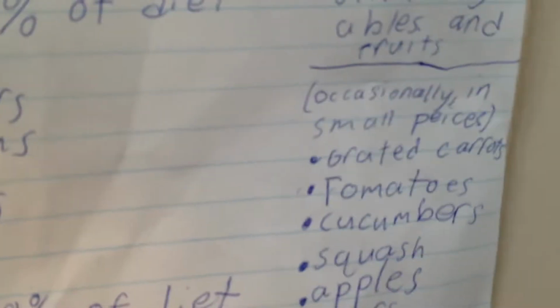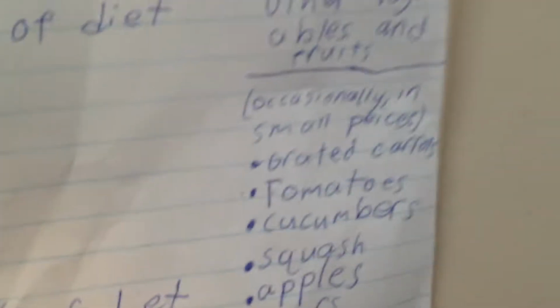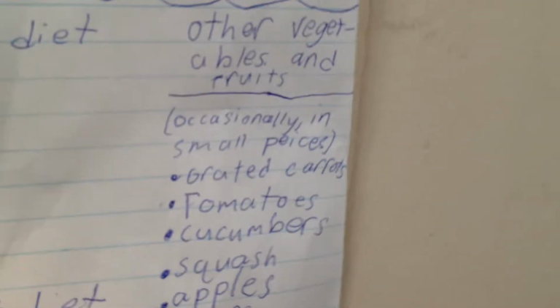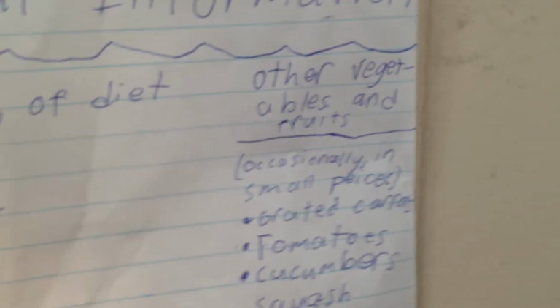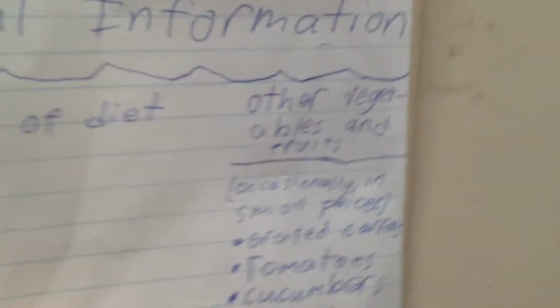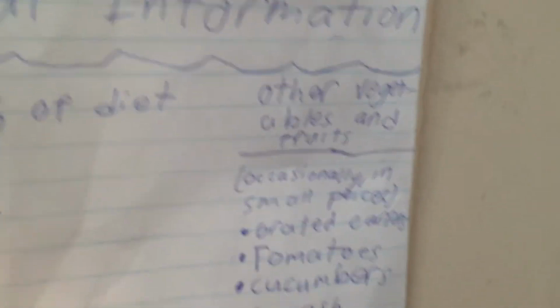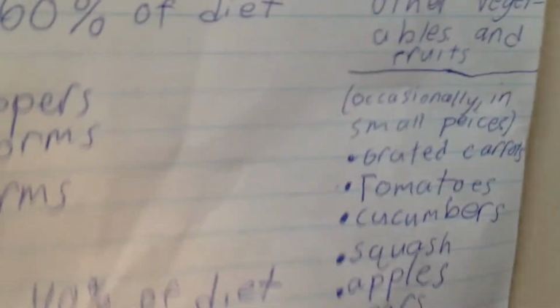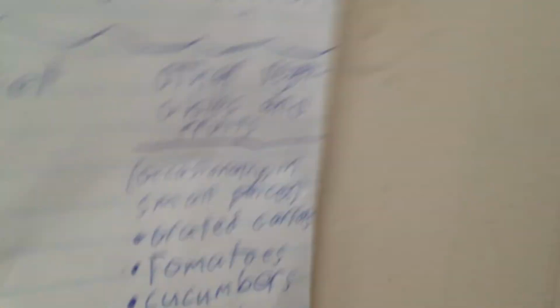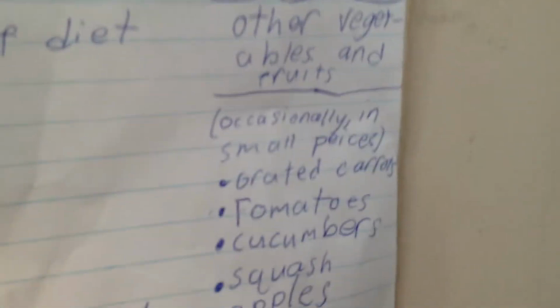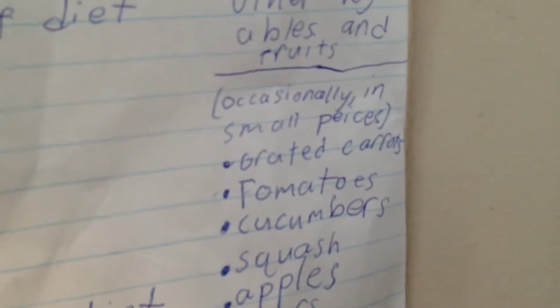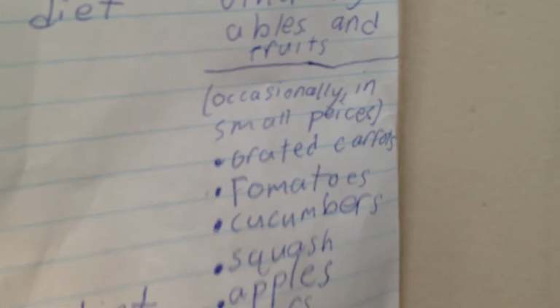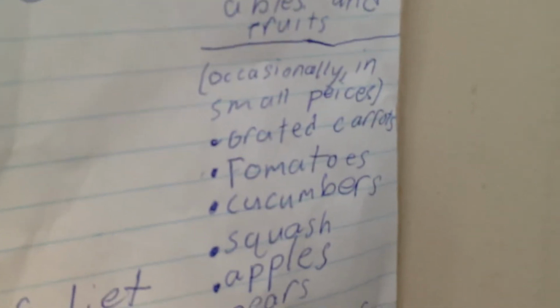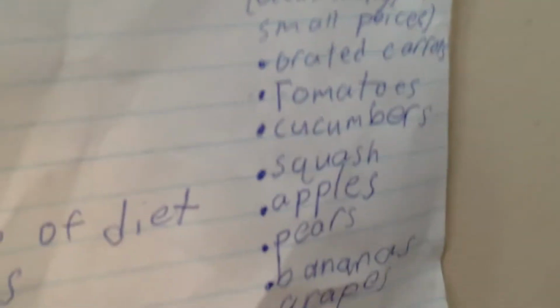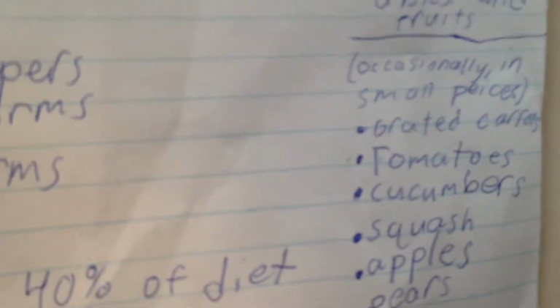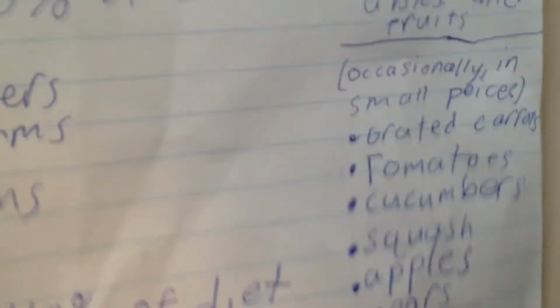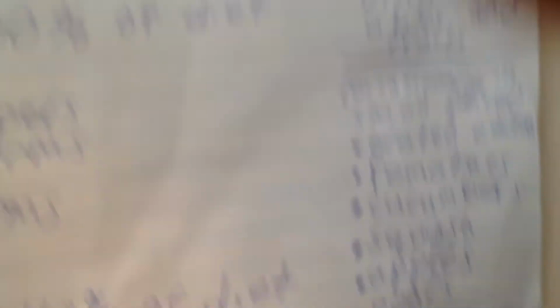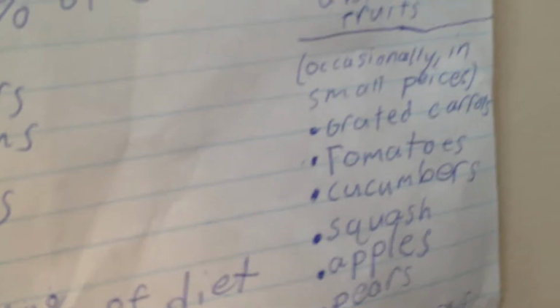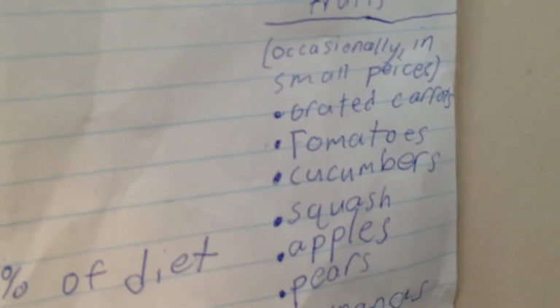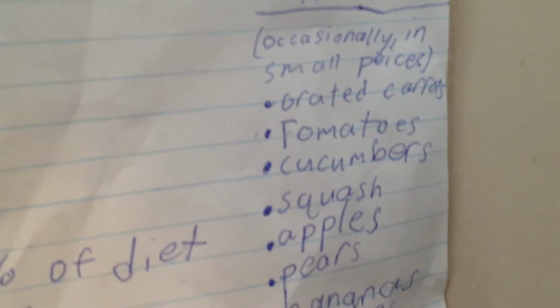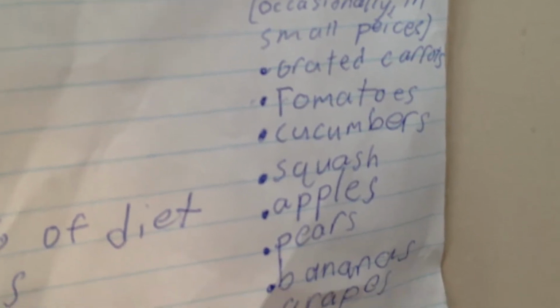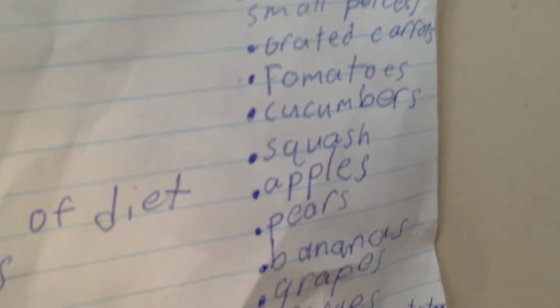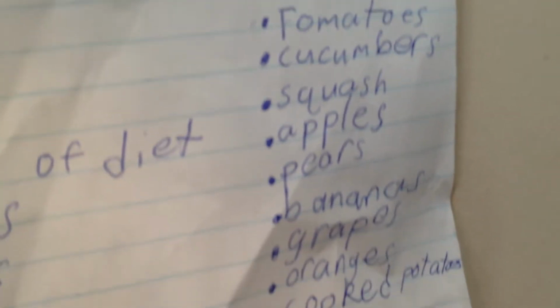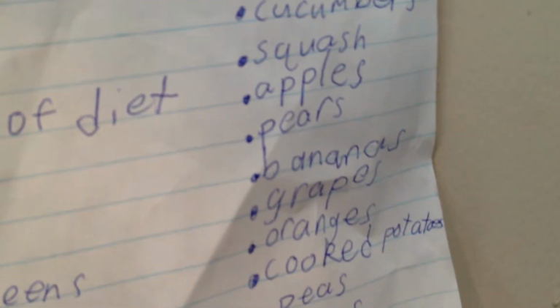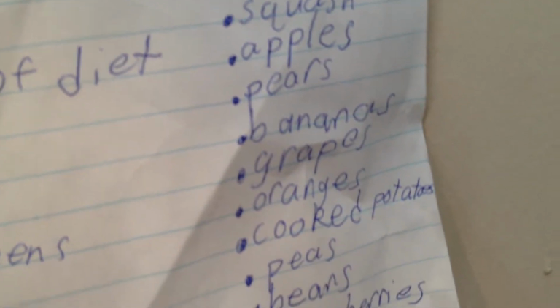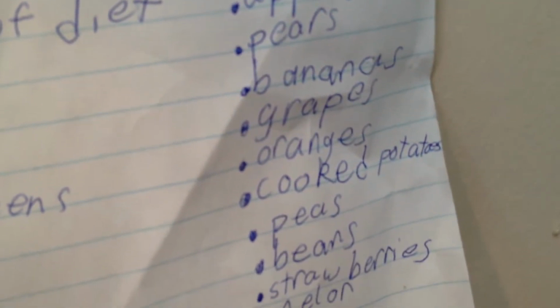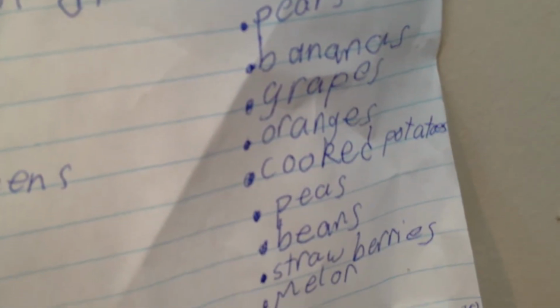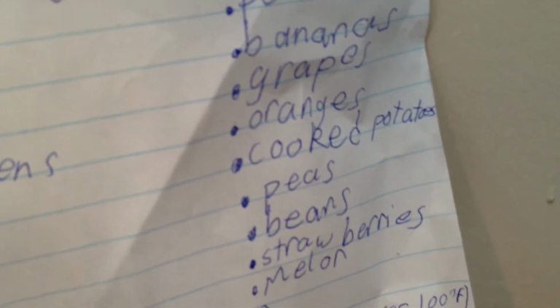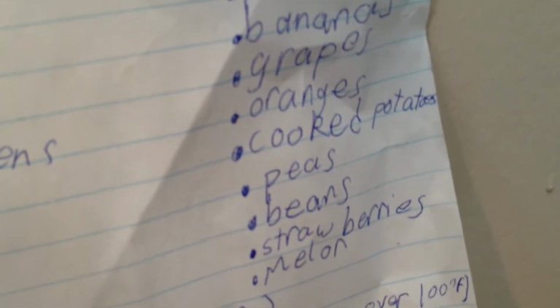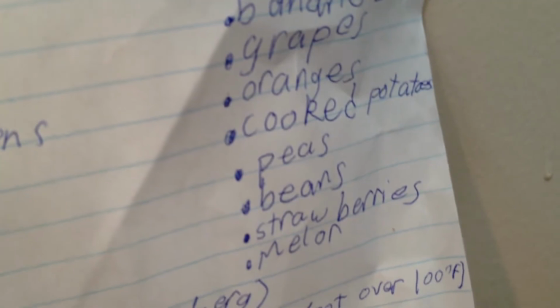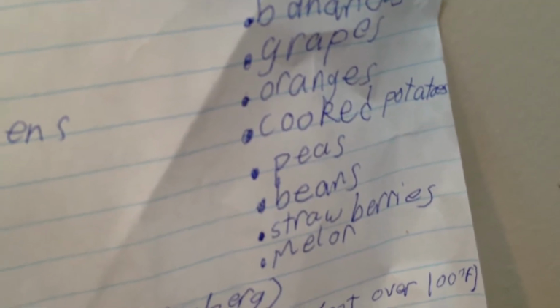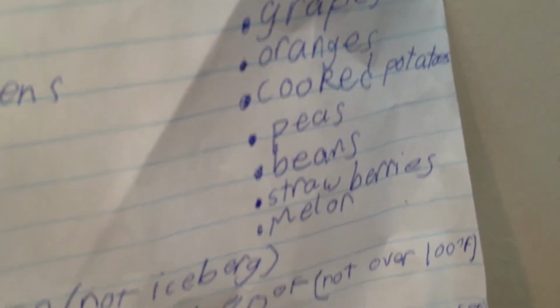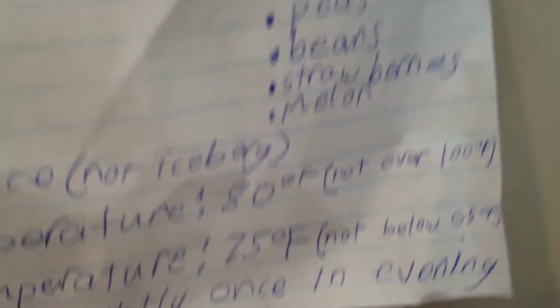Other vegetables and fruits — this still falls under the 40%, occasionally in small pieces. You can give them grated carrots, tomatoes, cucumbers, squash, apples, pears, bananas, oranges, cooked potatoes, peas, beans, strawberries, and melon.